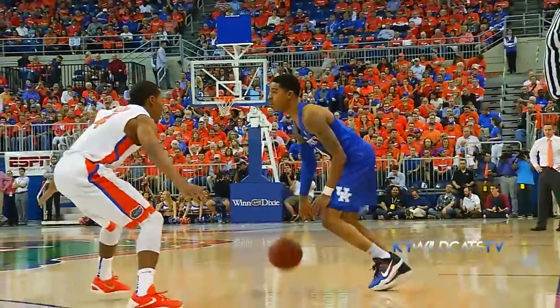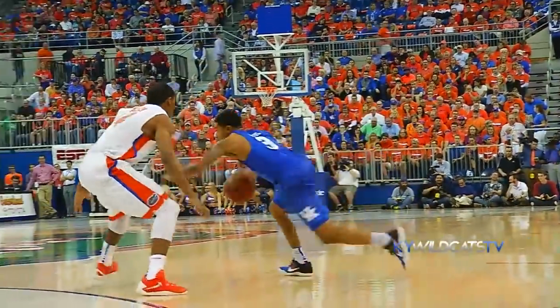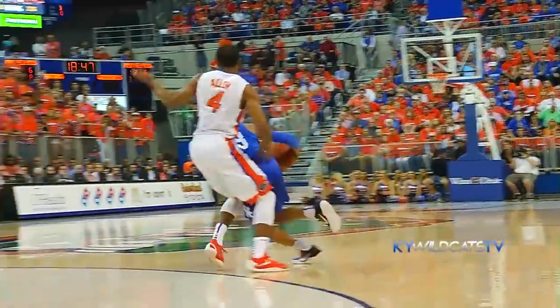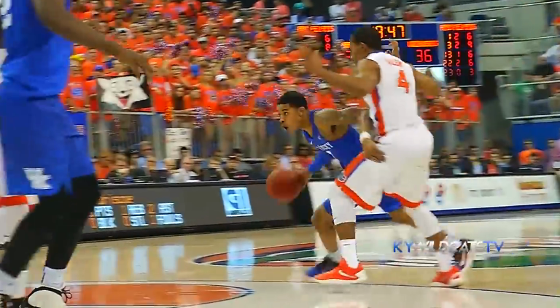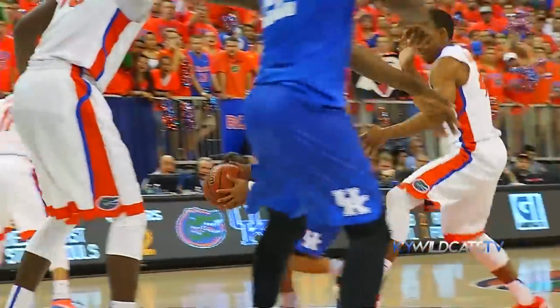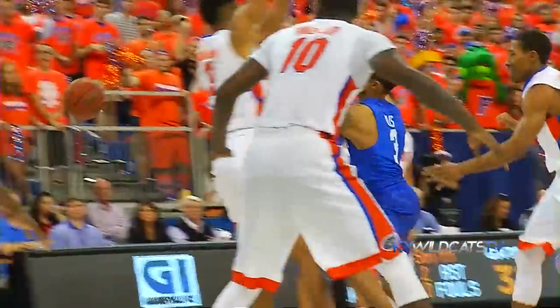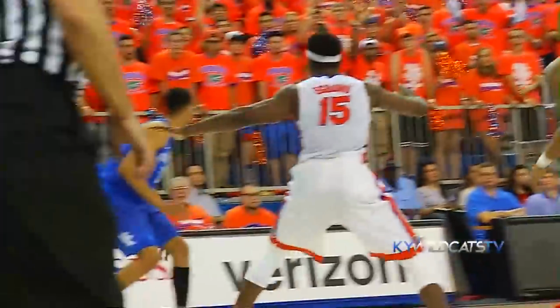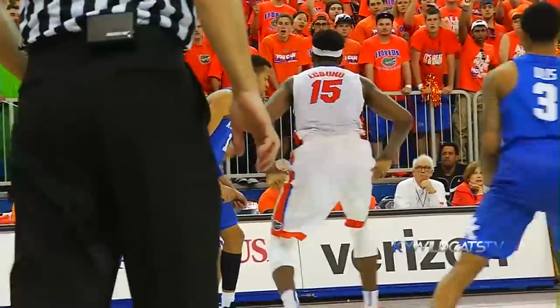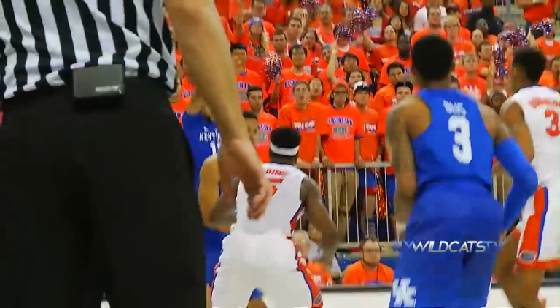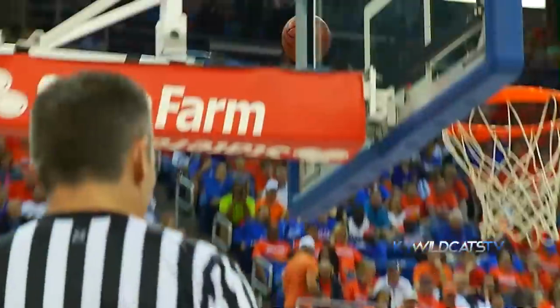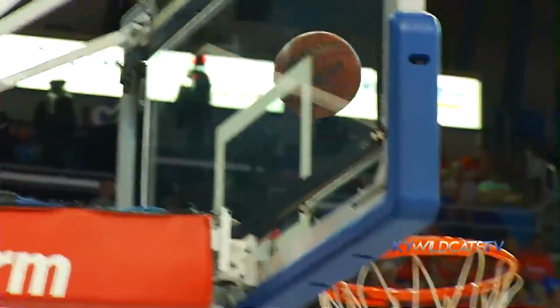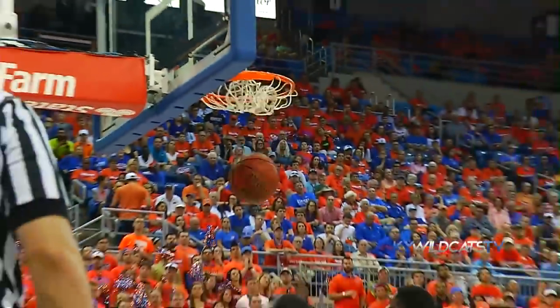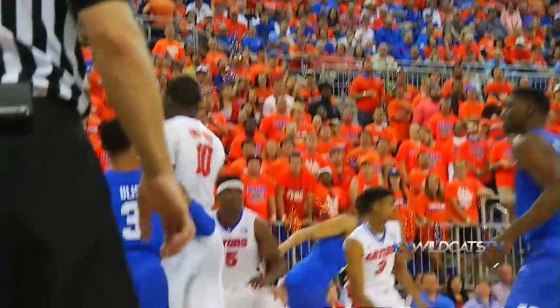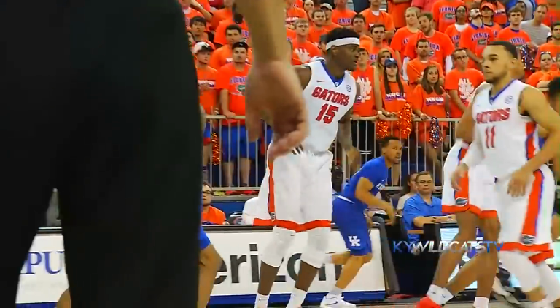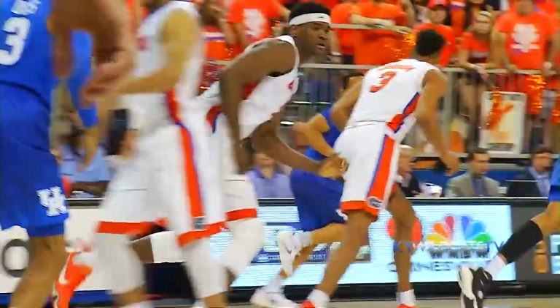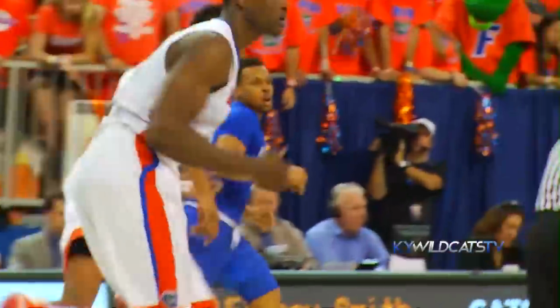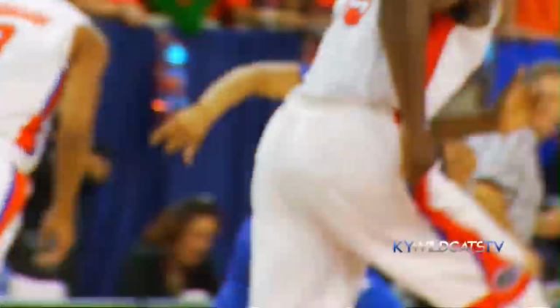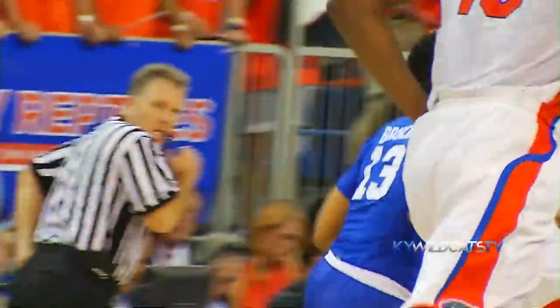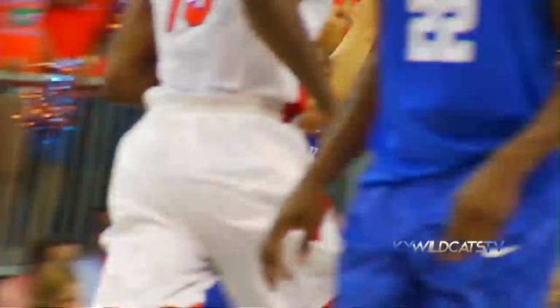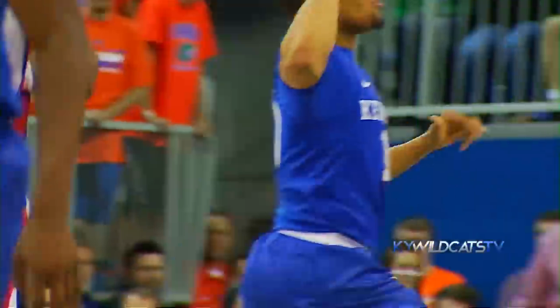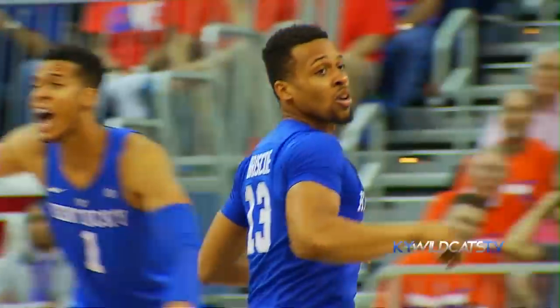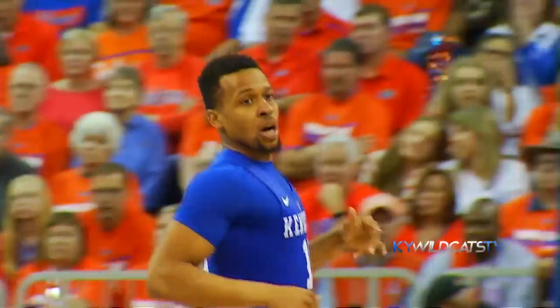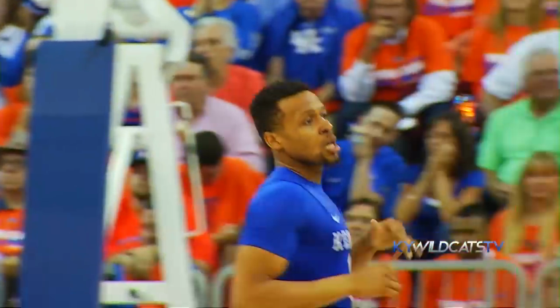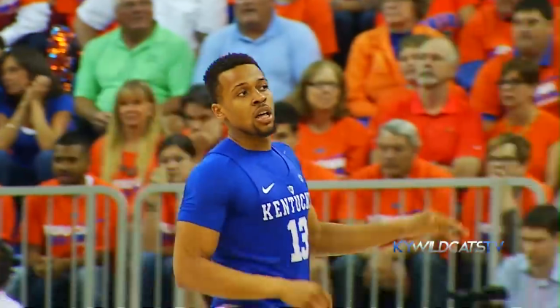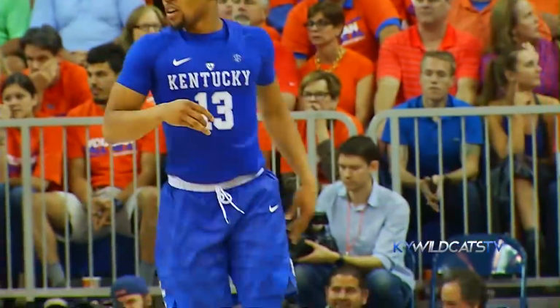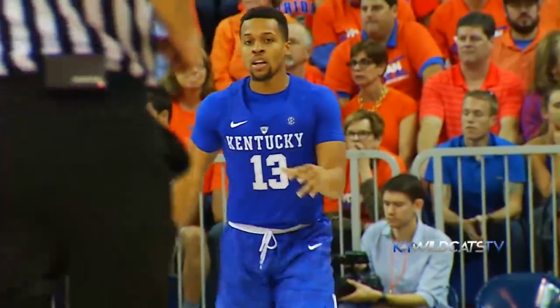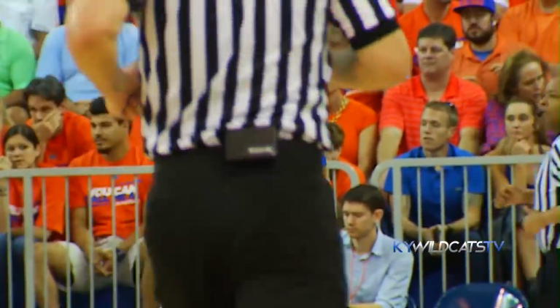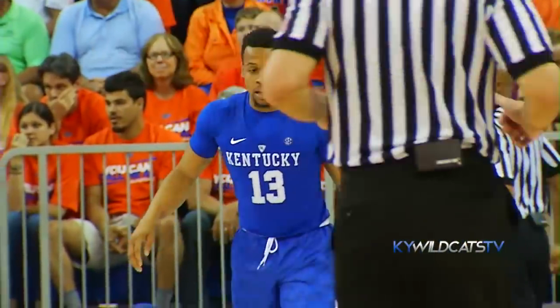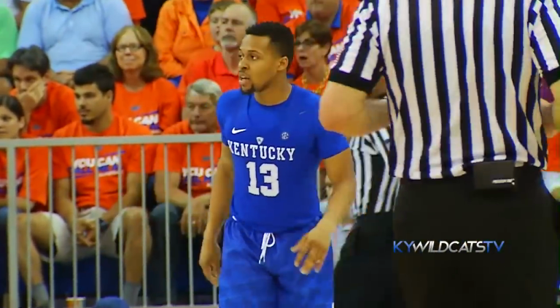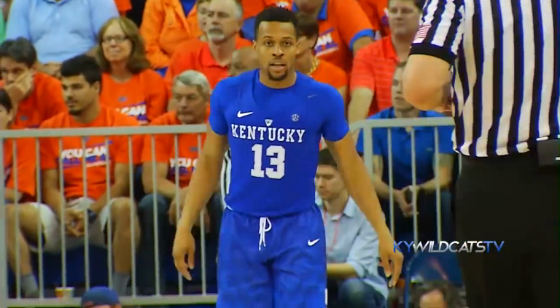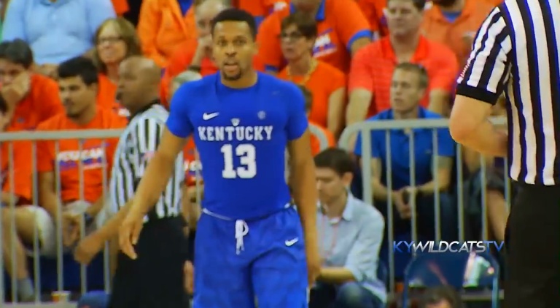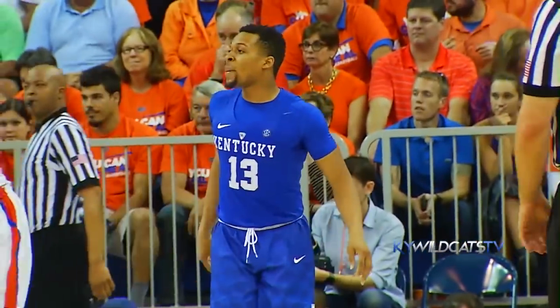Euless takes it down the left side, now comes back out front, into the lane, off to the right corner. Briscoe, 18-footer, good — Isaiah Briscoe with eight points. Florida still playing off him, giving him the opportunity to shoot.